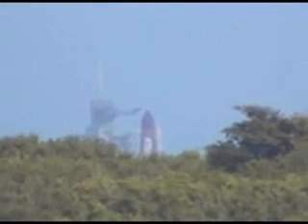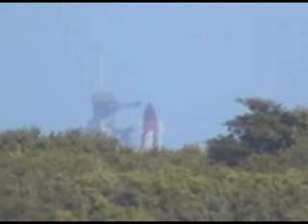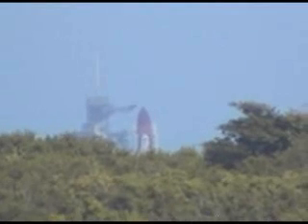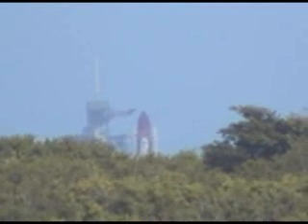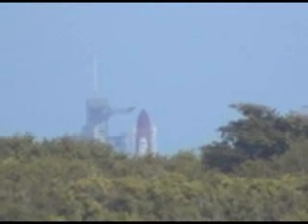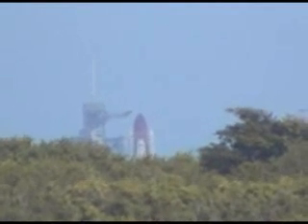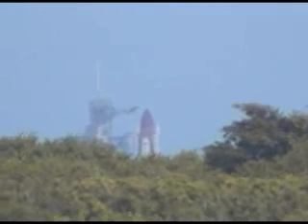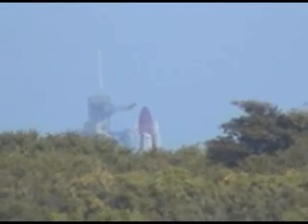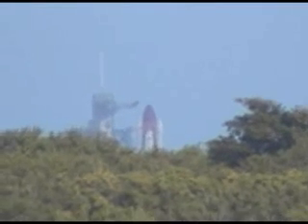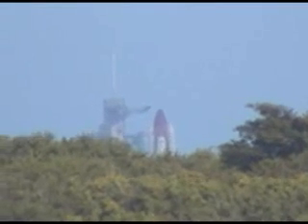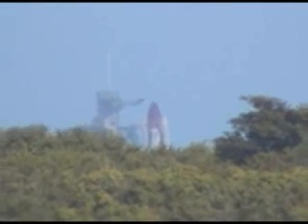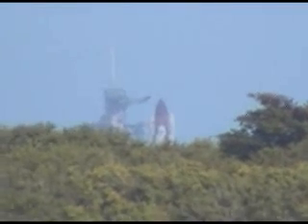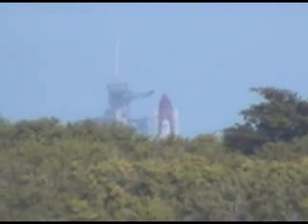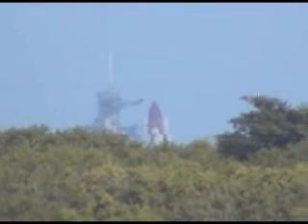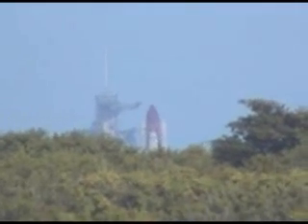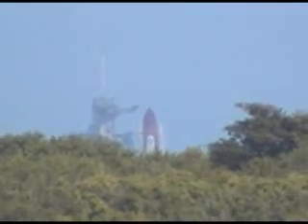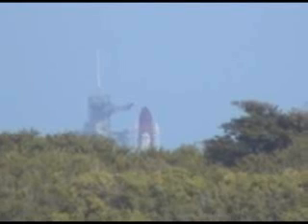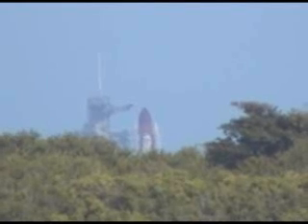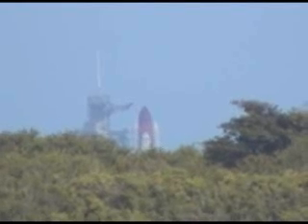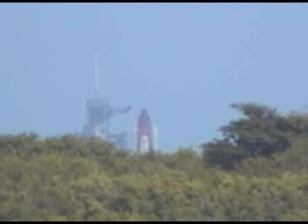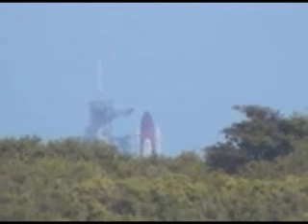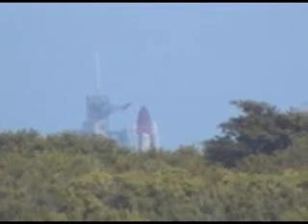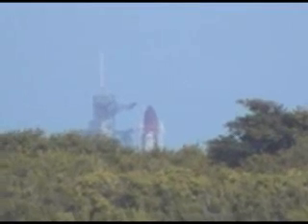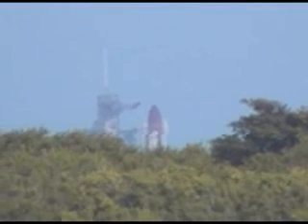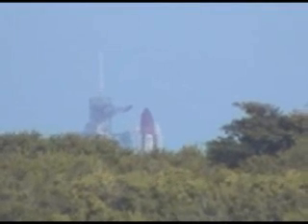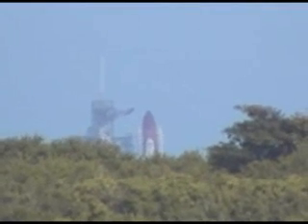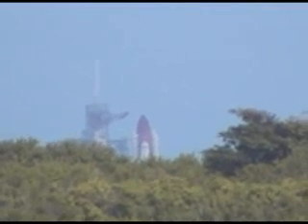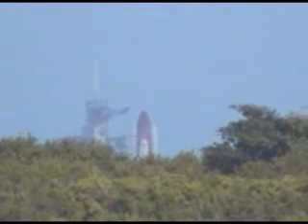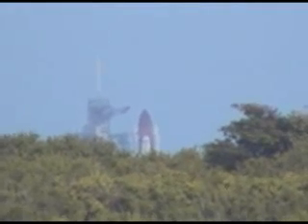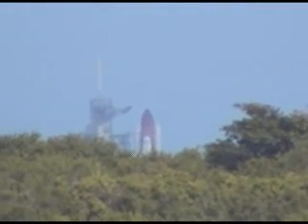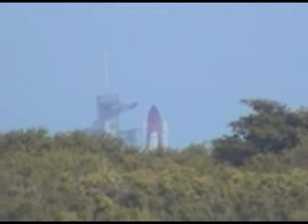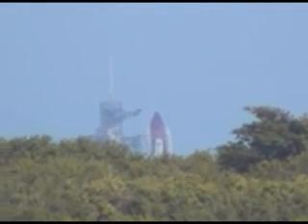Liquid hydrogen replenish of the external tank is now being terminated. All systems are go. T-minus one minute, forty-three seconds, and counting.